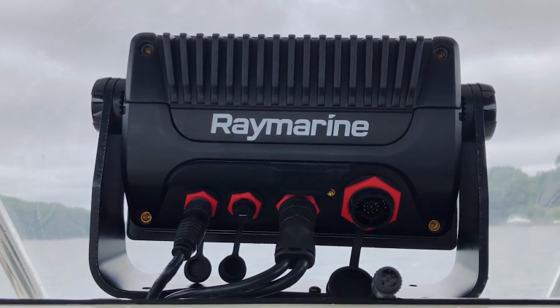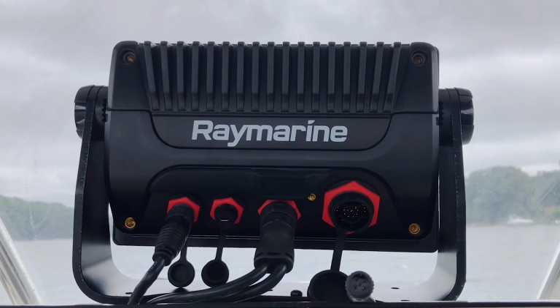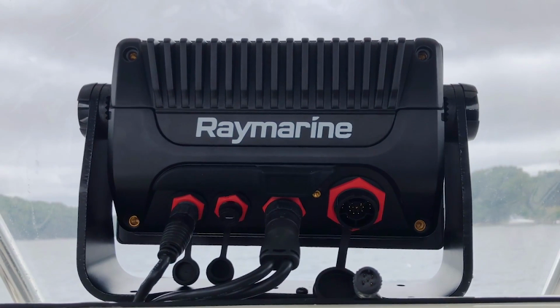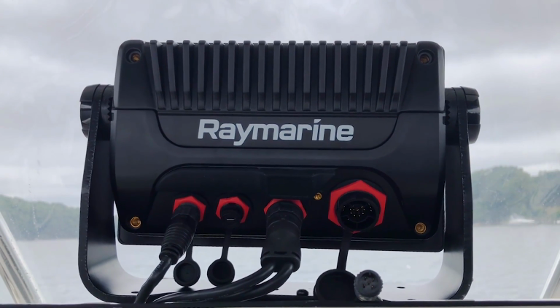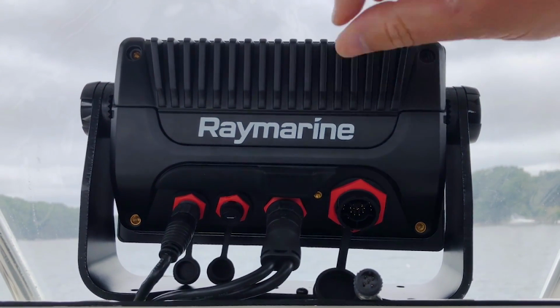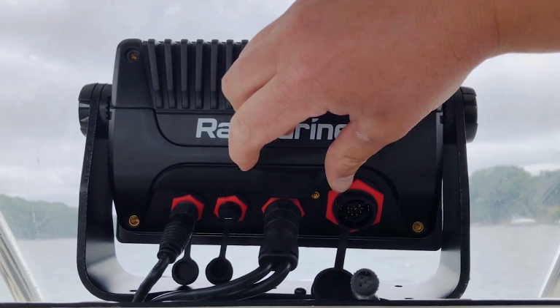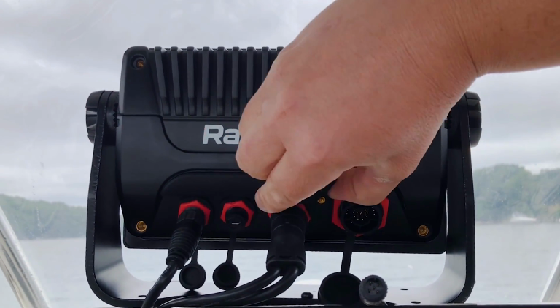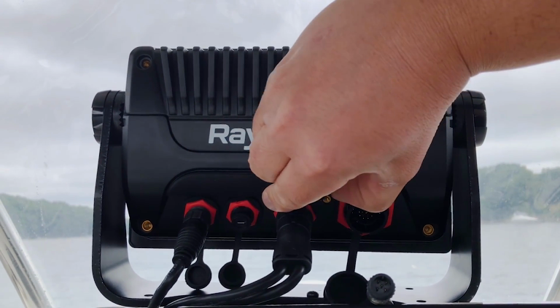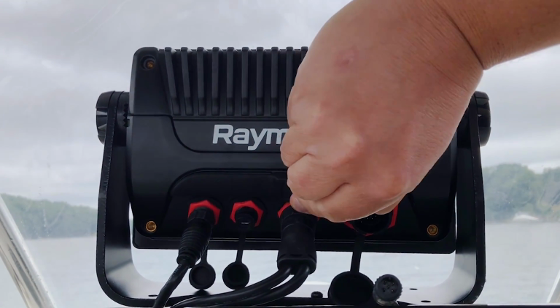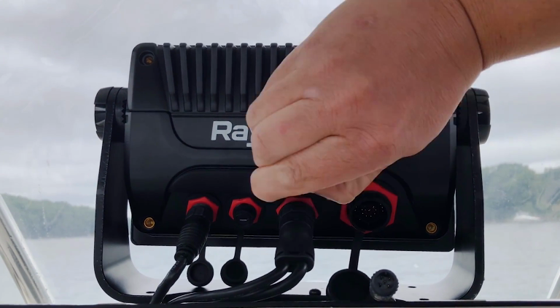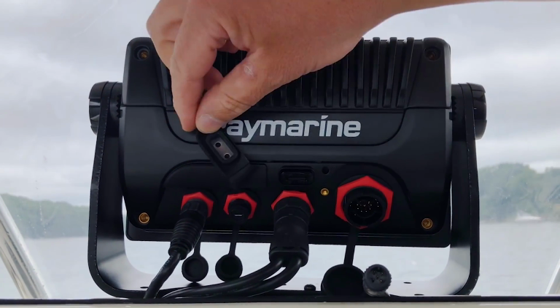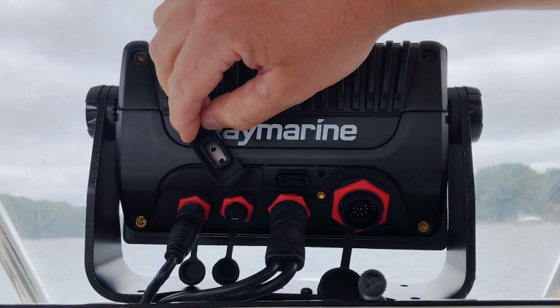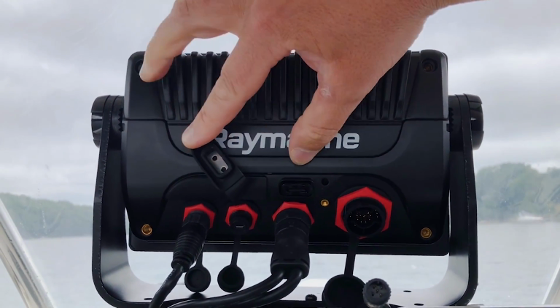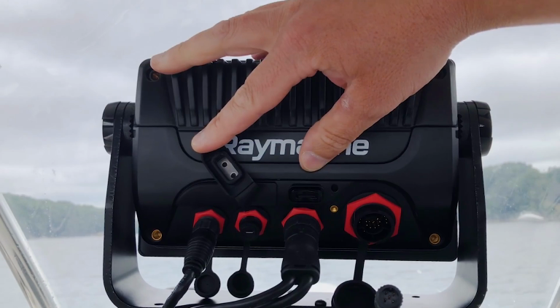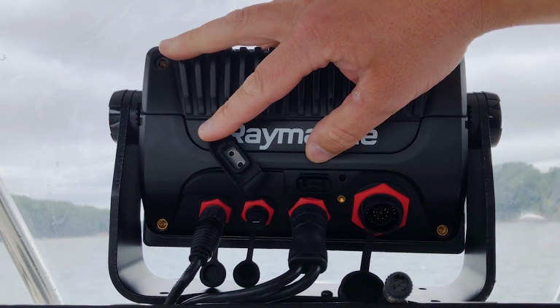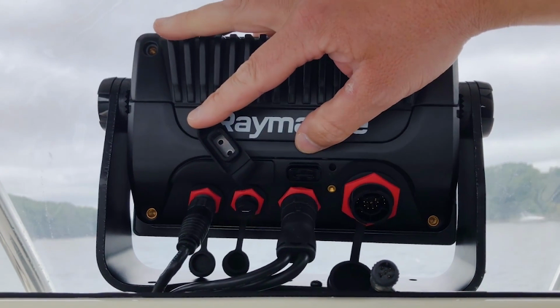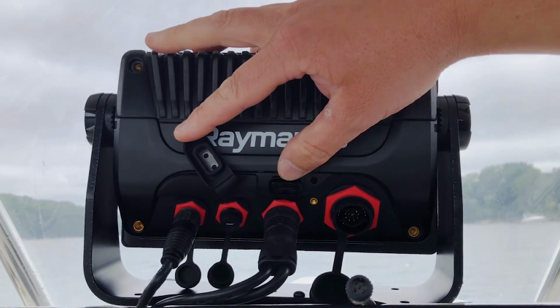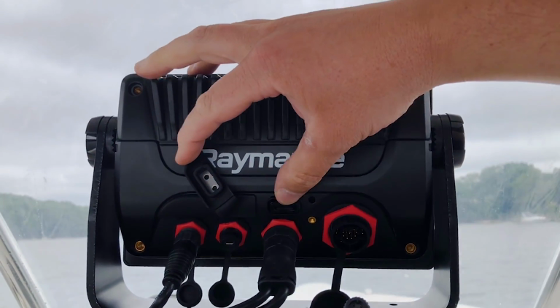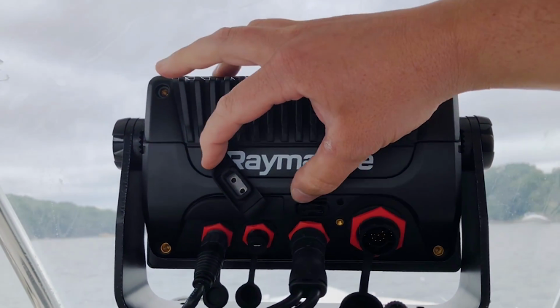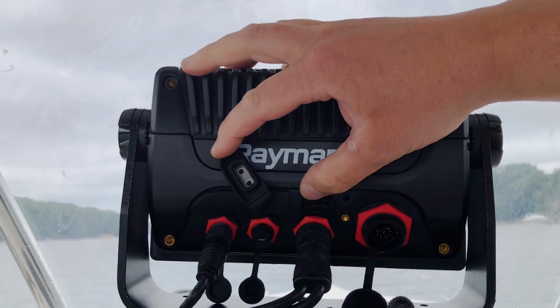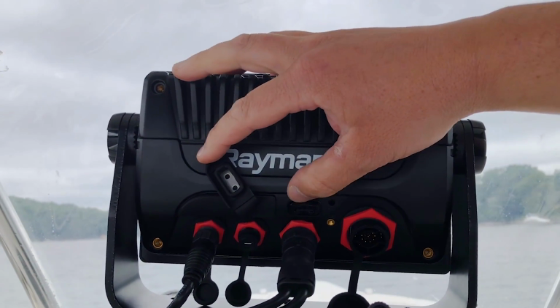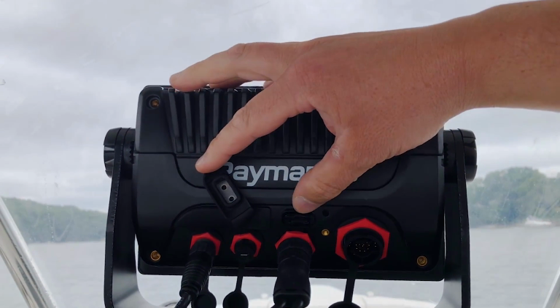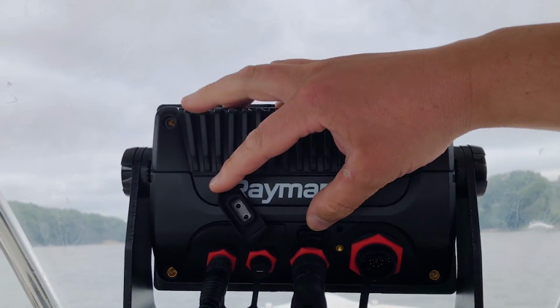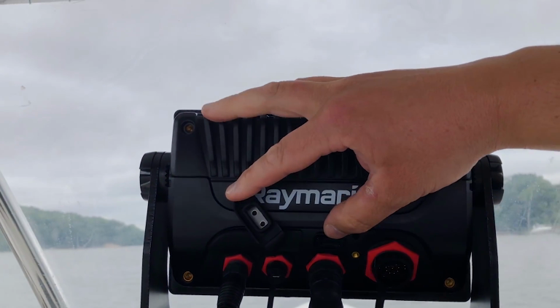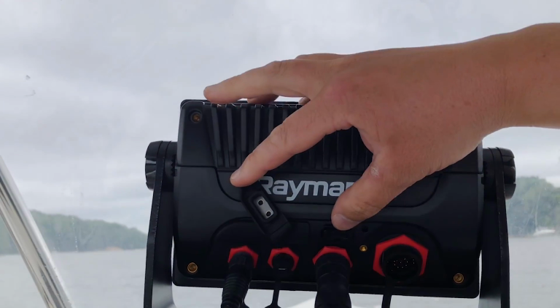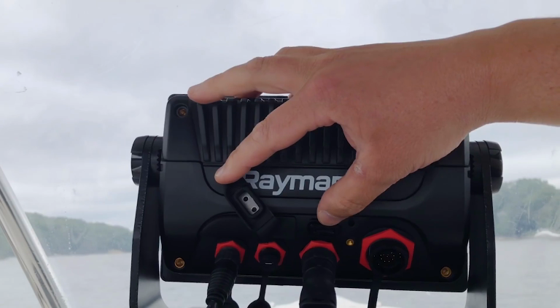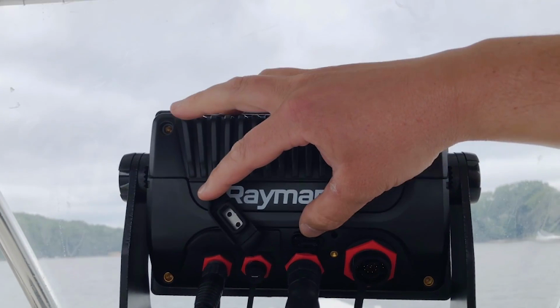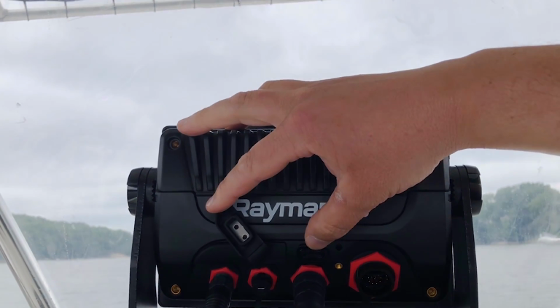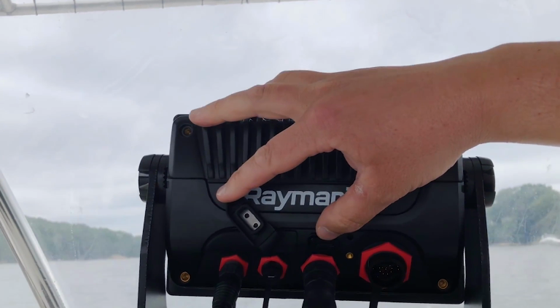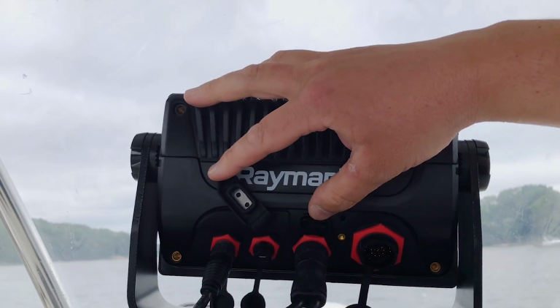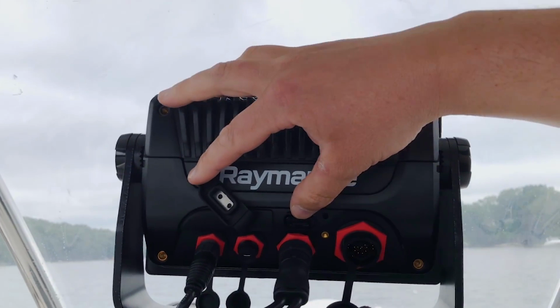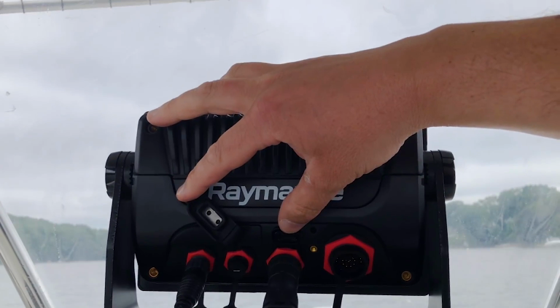One last connector to be aware of is a micro SD card reader on the back of Axiom Plus. You can put a single card in here — this could be your mapping or cartography, or you could use it for storage for video recordings and screenshots.